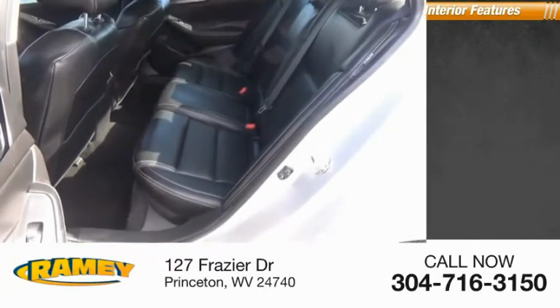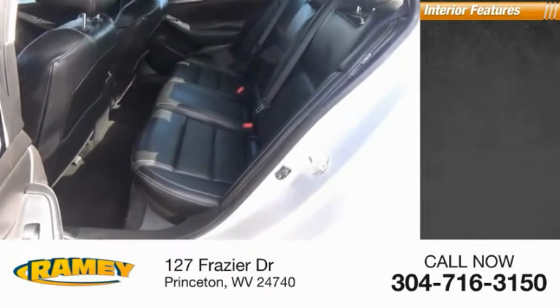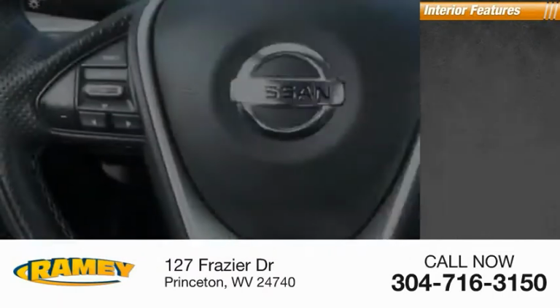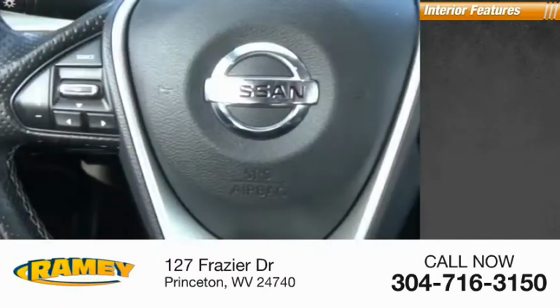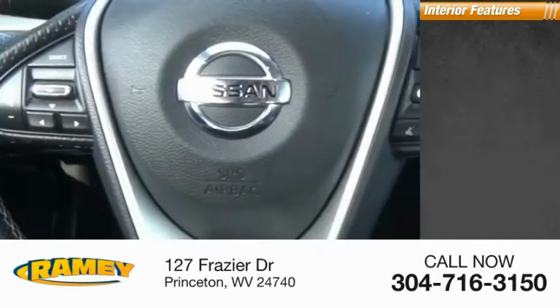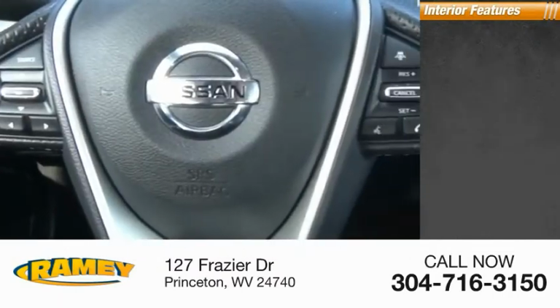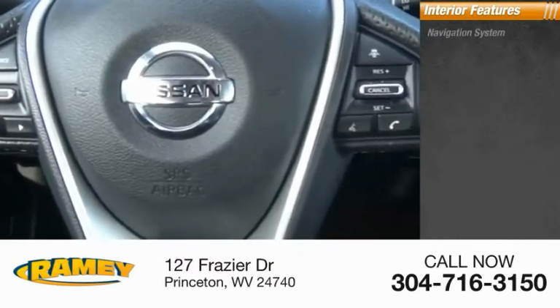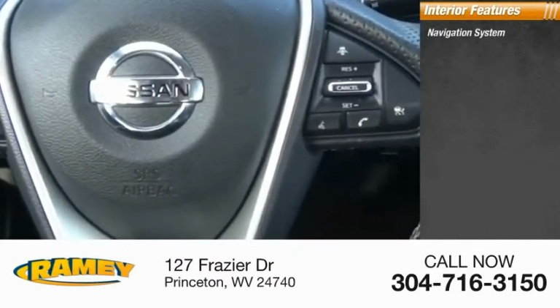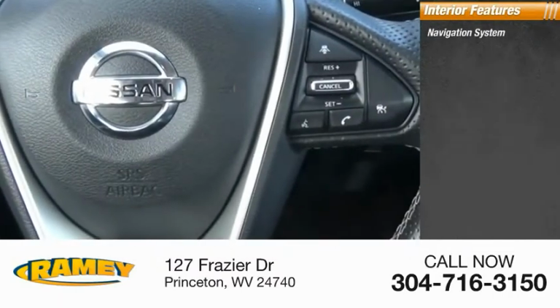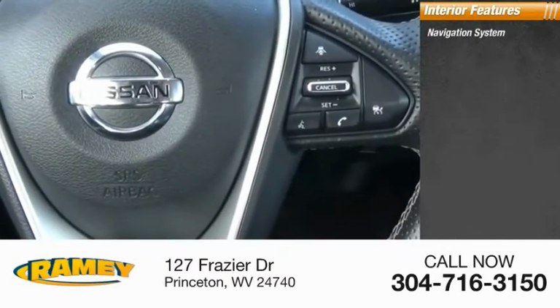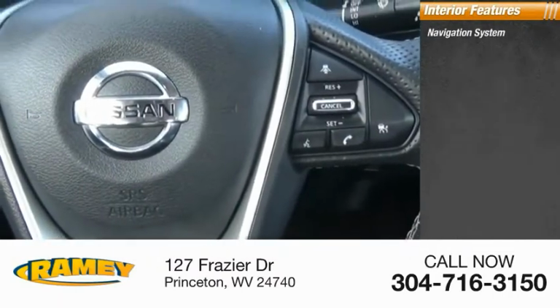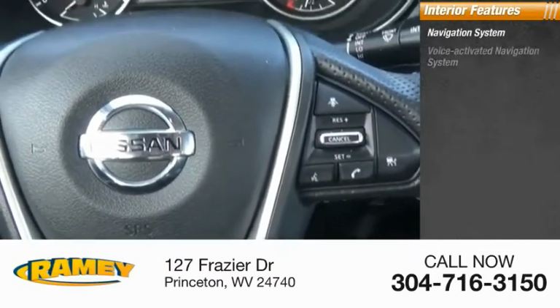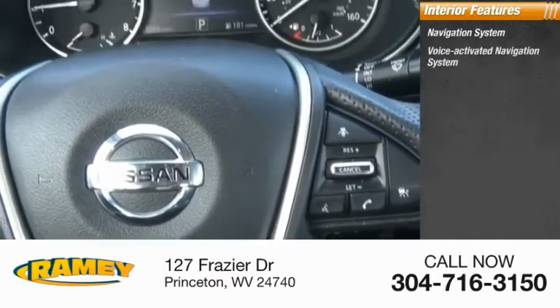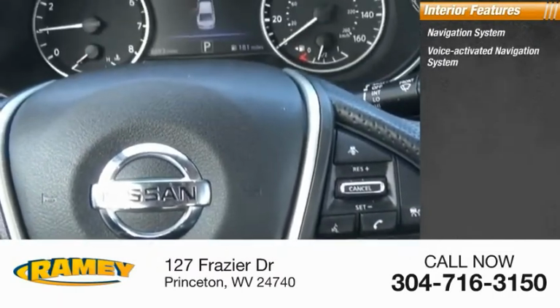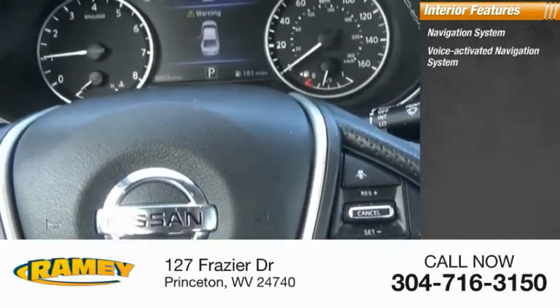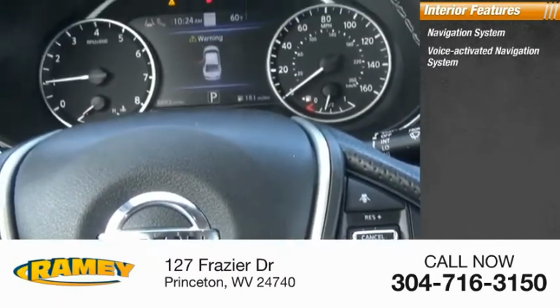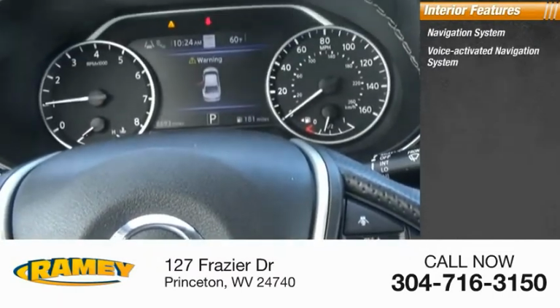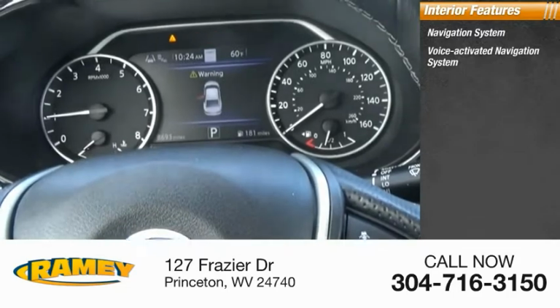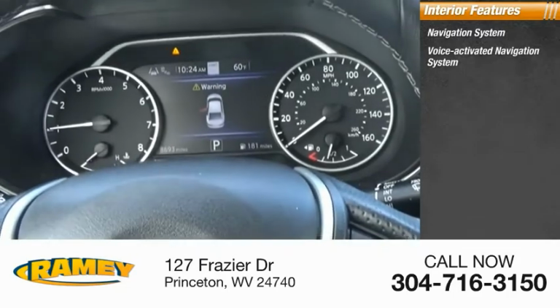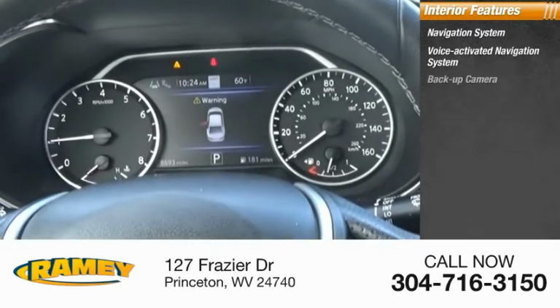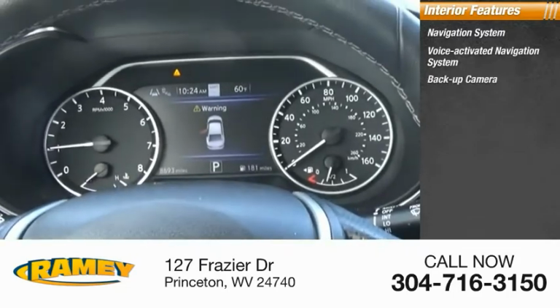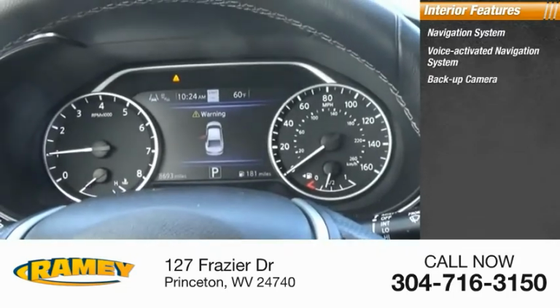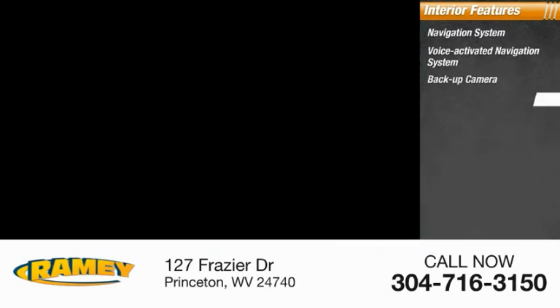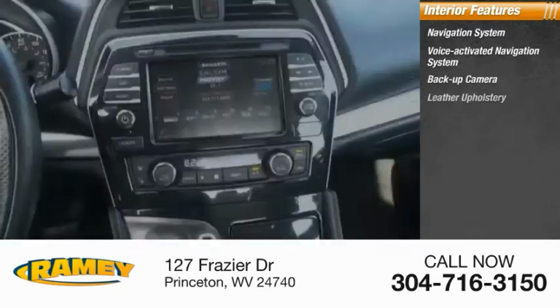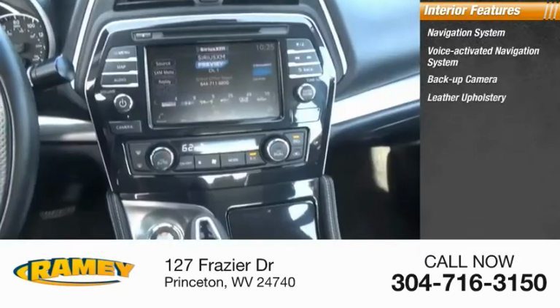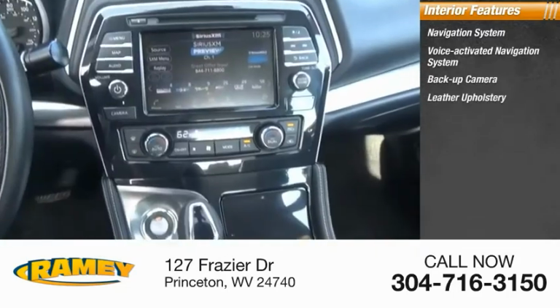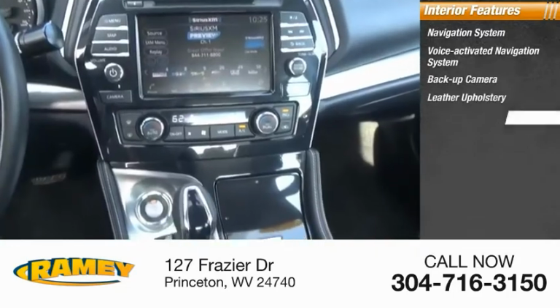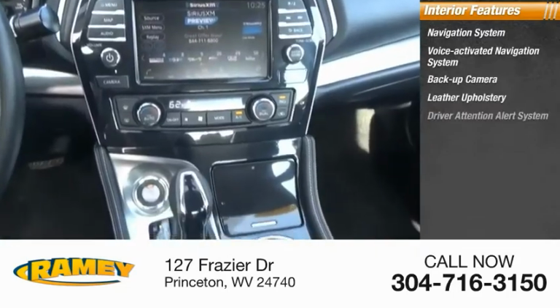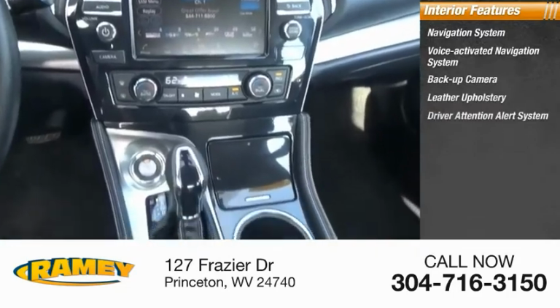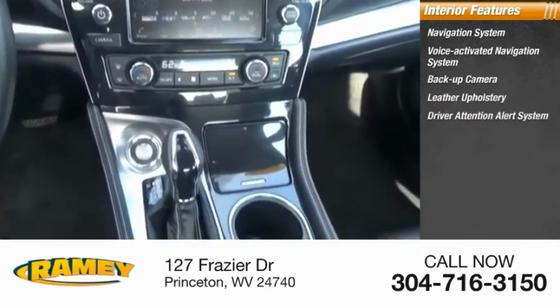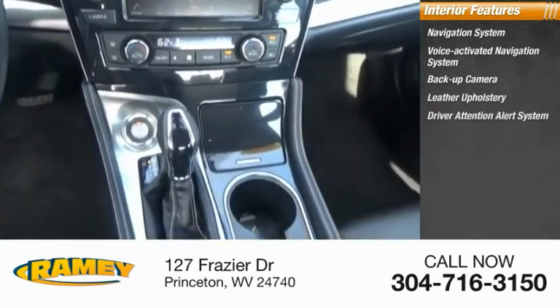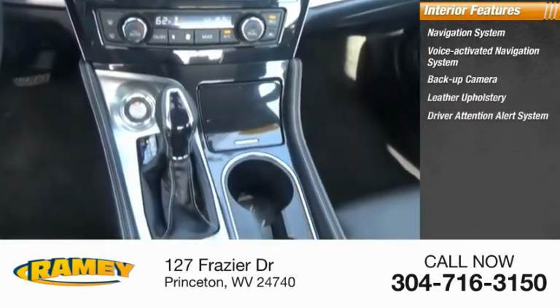Inside you'll find a voice-activated navigation system, backup camera, leather upholstery, and driver attention alert system.